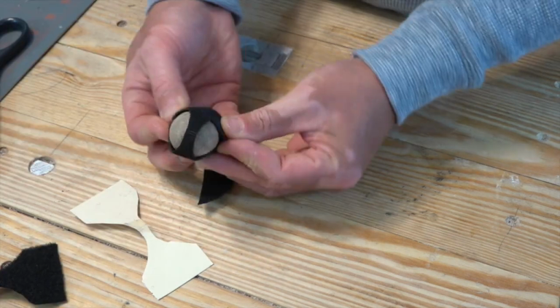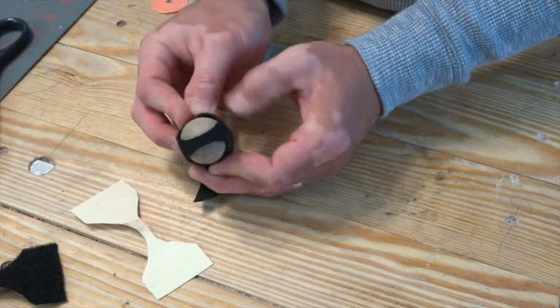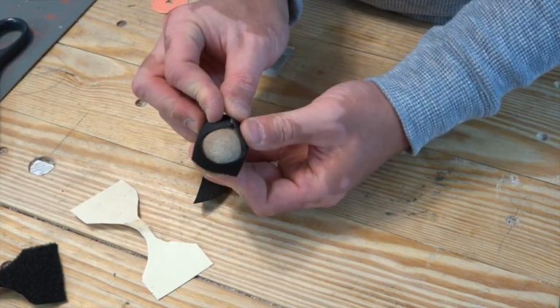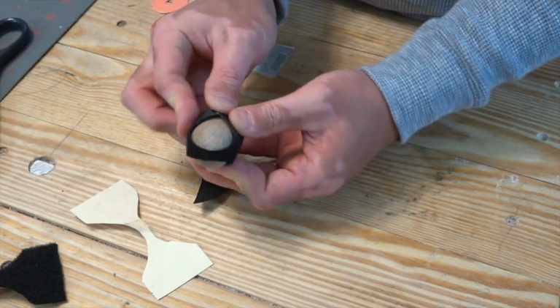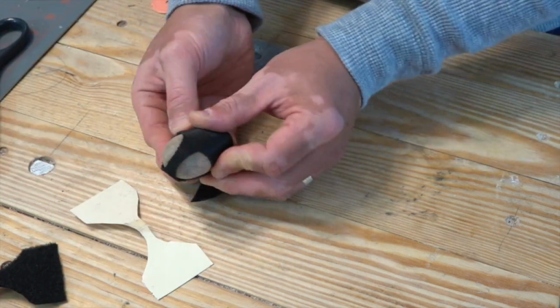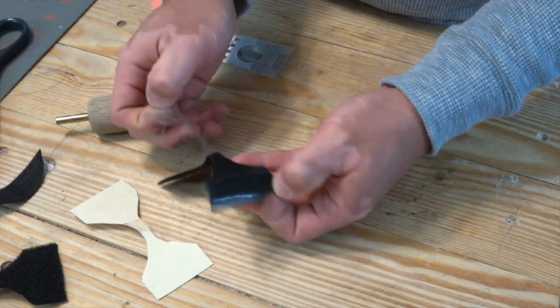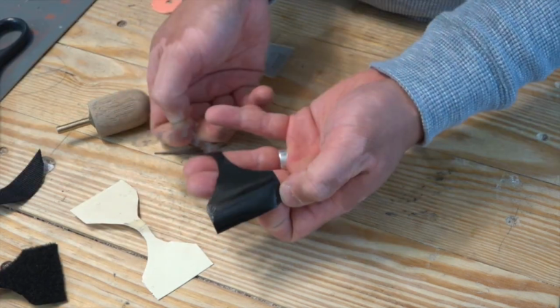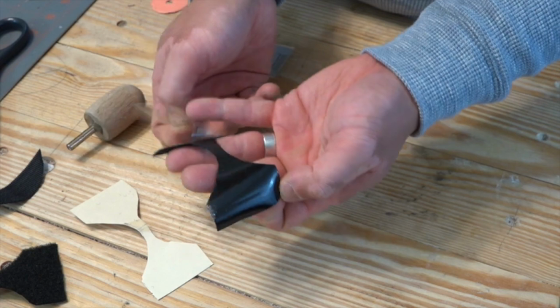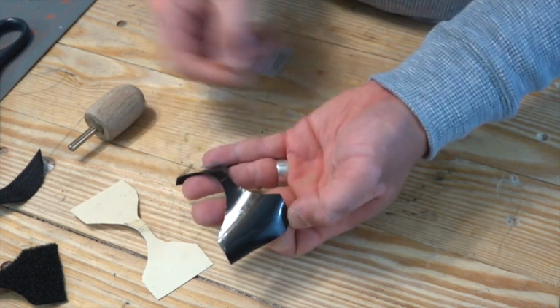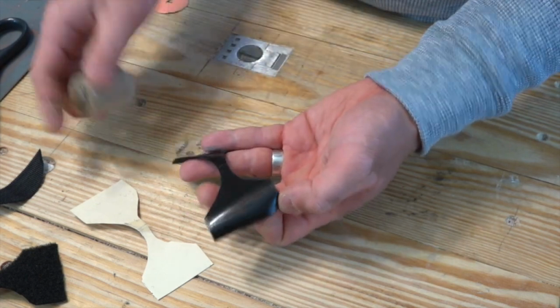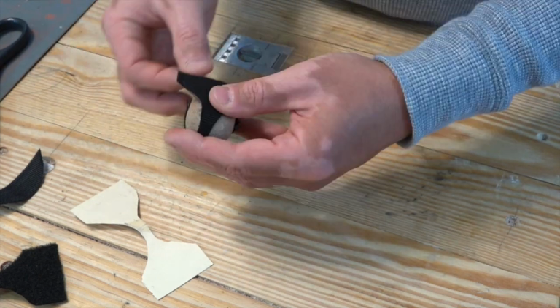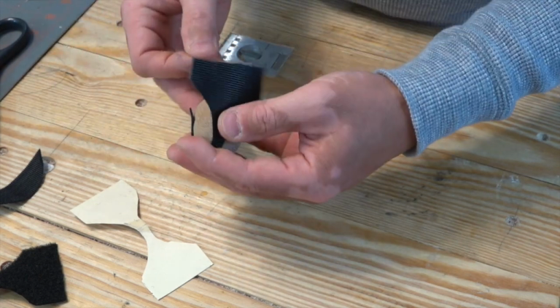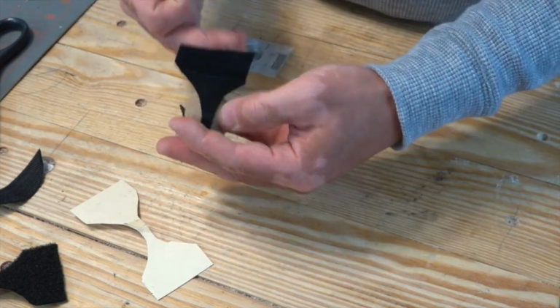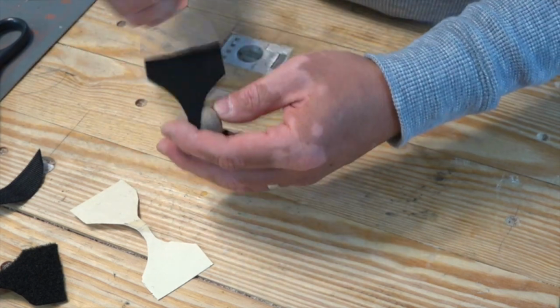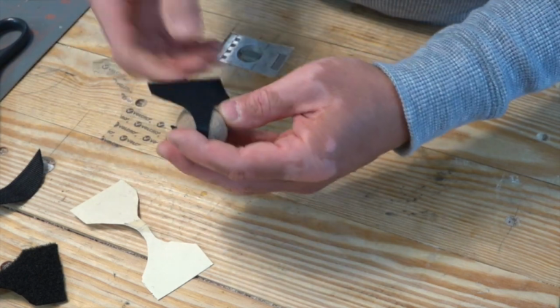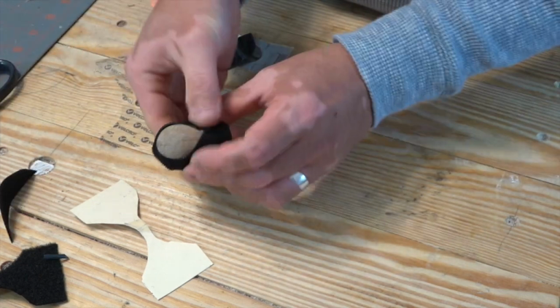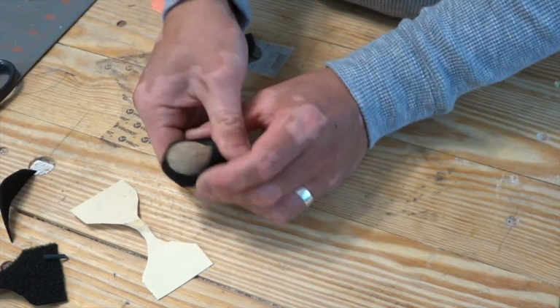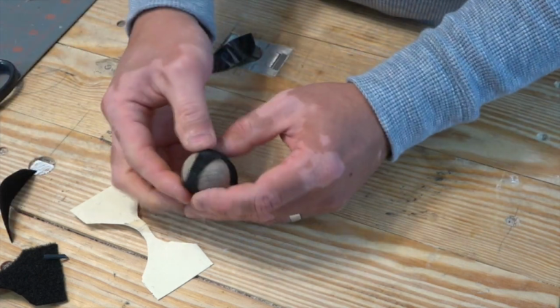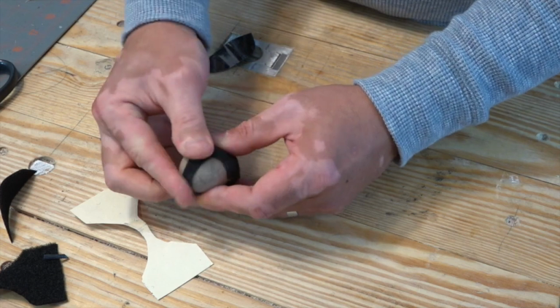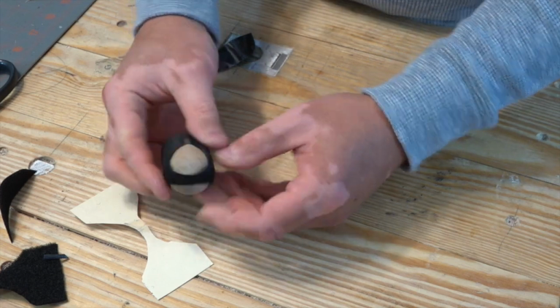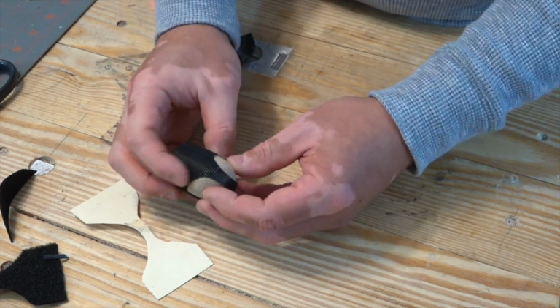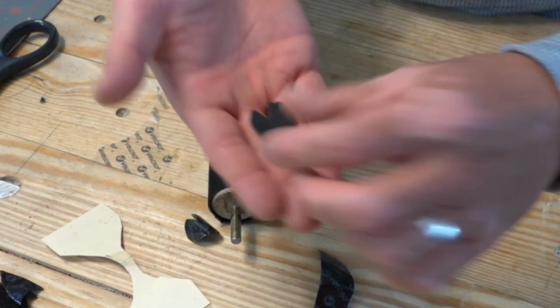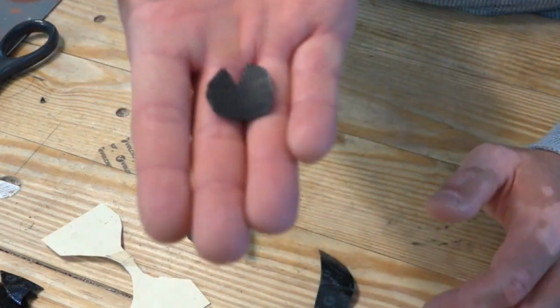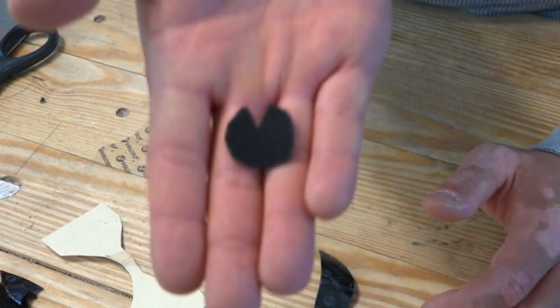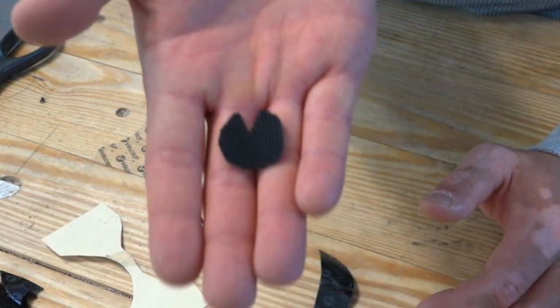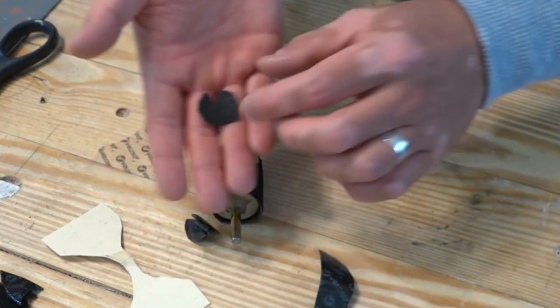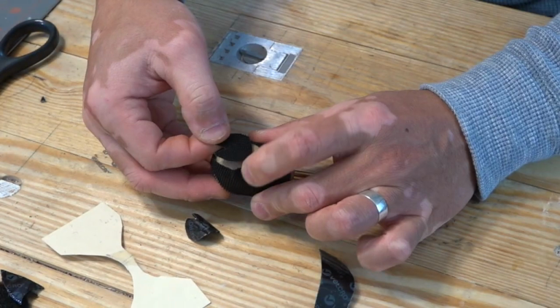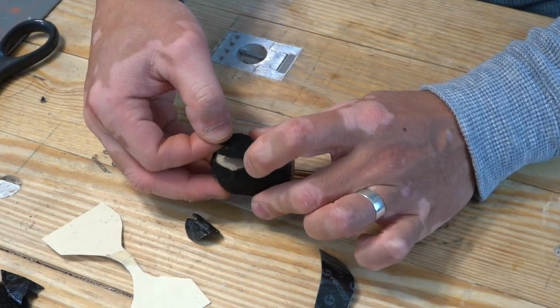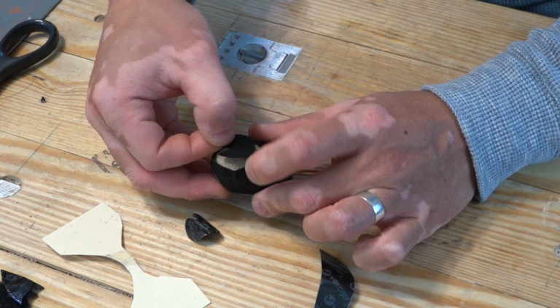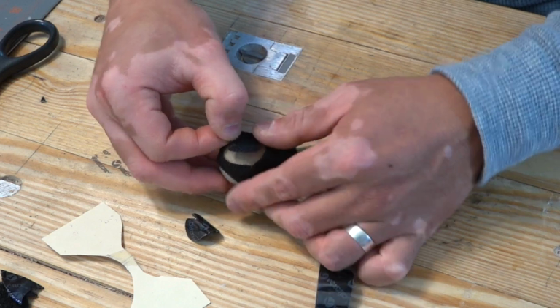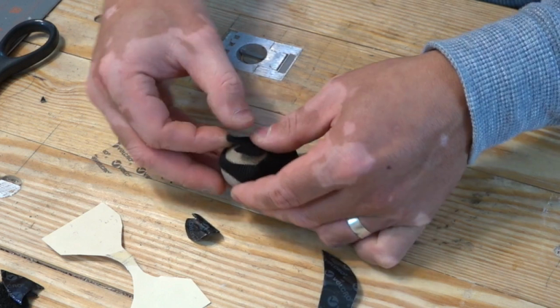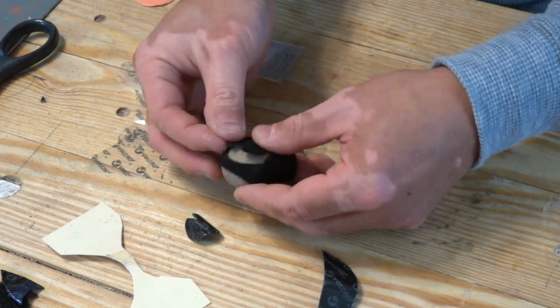After I was satisfied with the fit, I peeled off half the adhesive on the velcro and stuck that on to make sure everything was centered before peeling and sticking on the other half. I then cut a wedge out of a circular piece to cover up the rest of the sander.